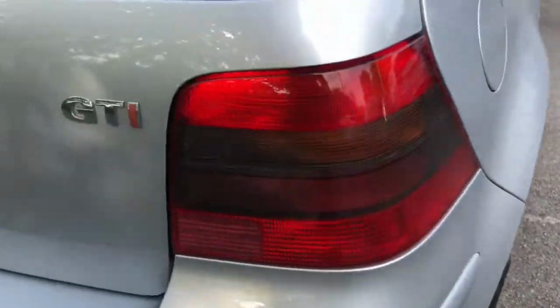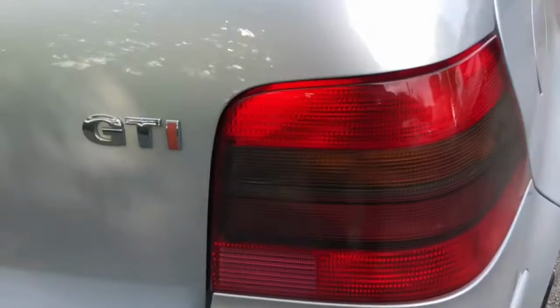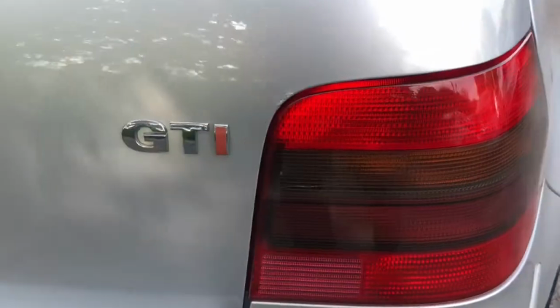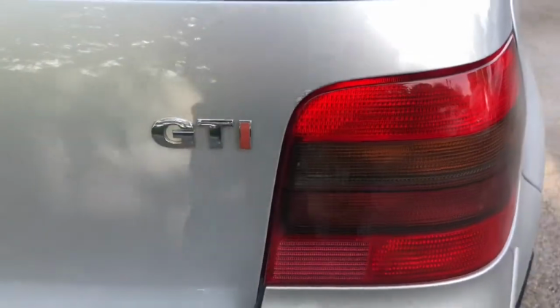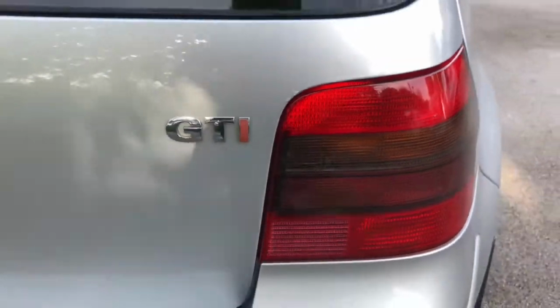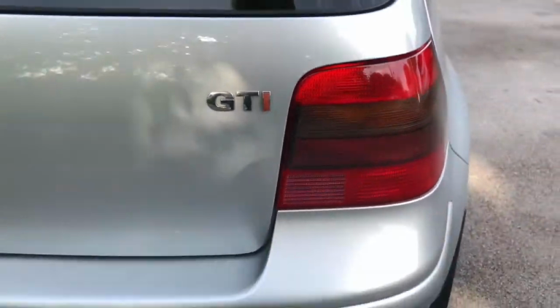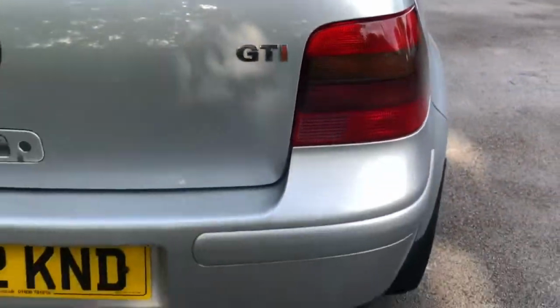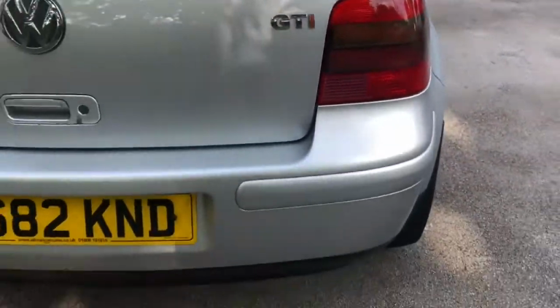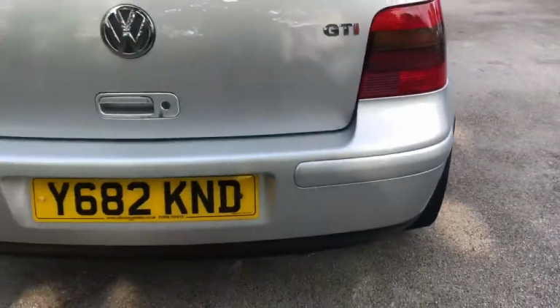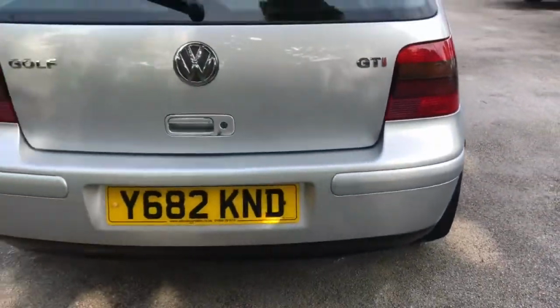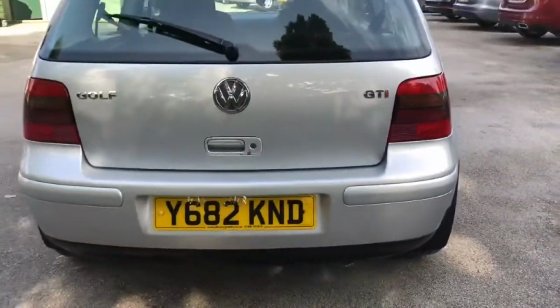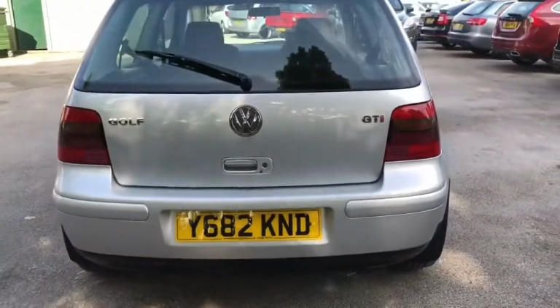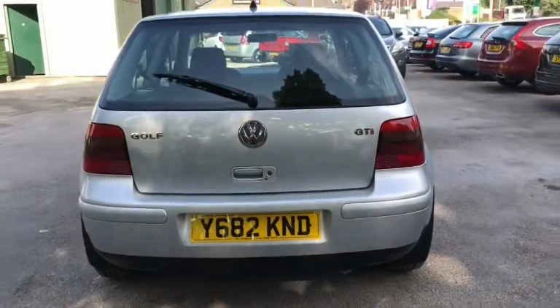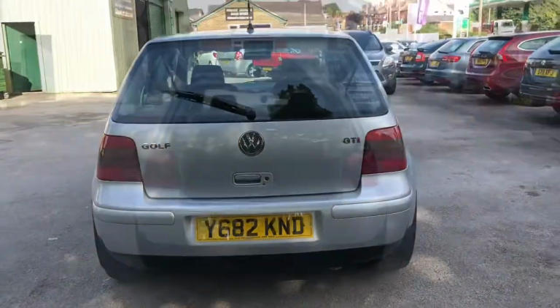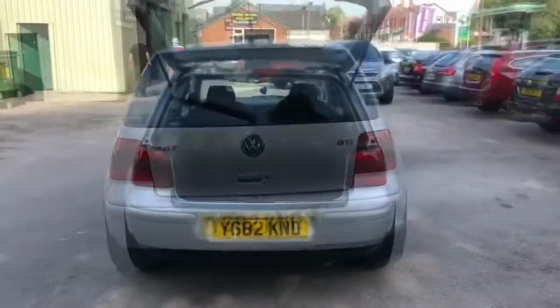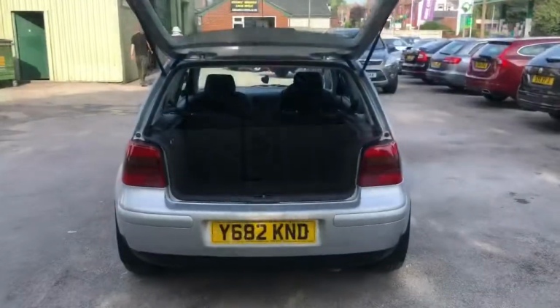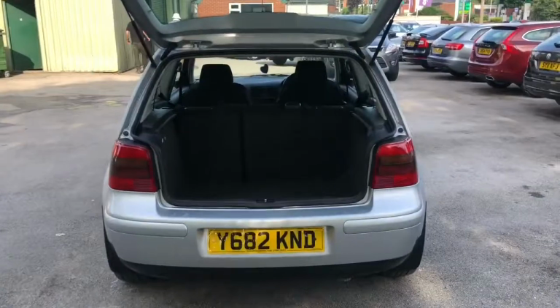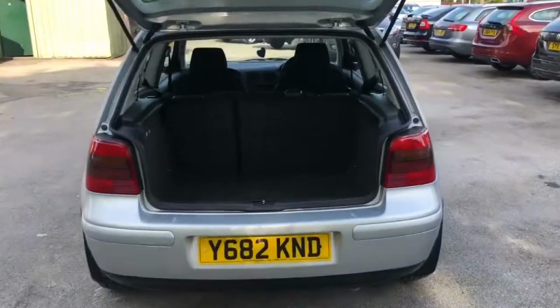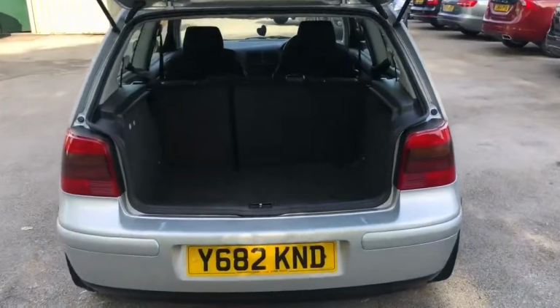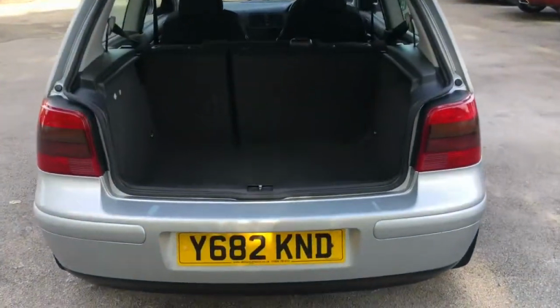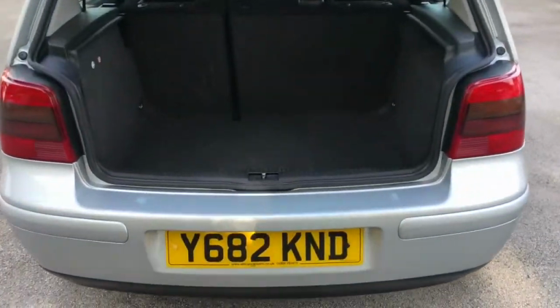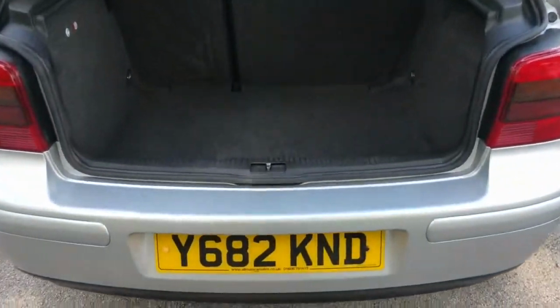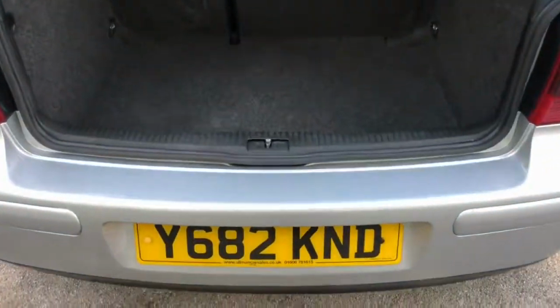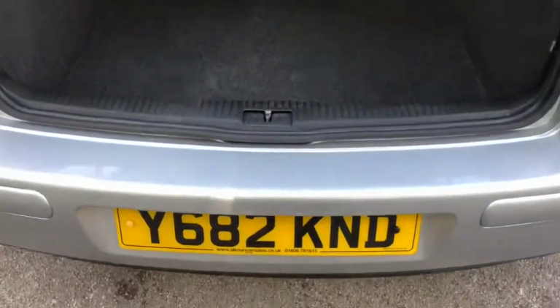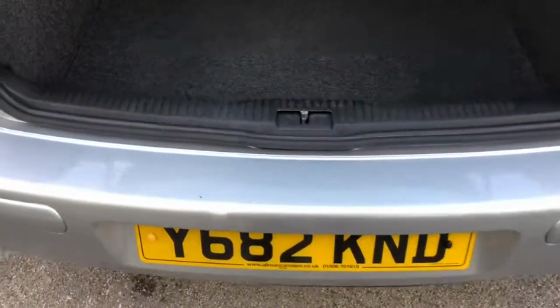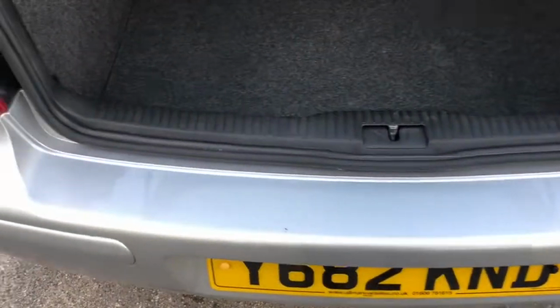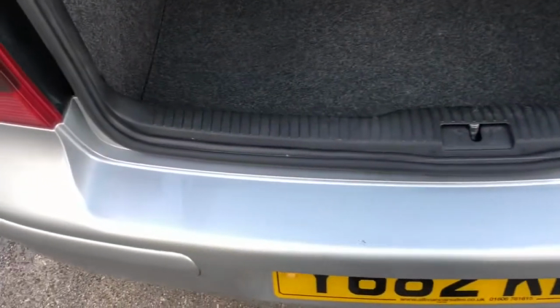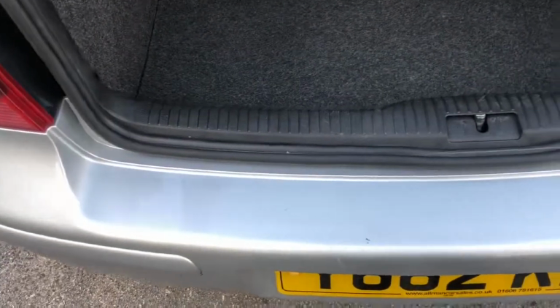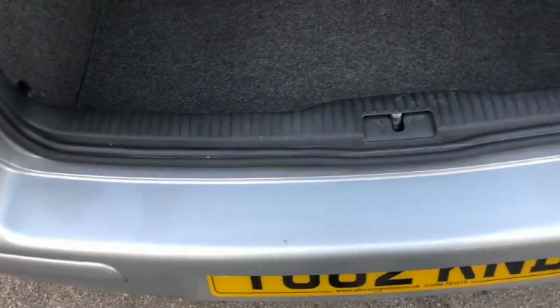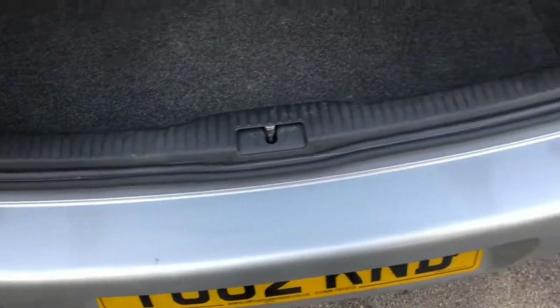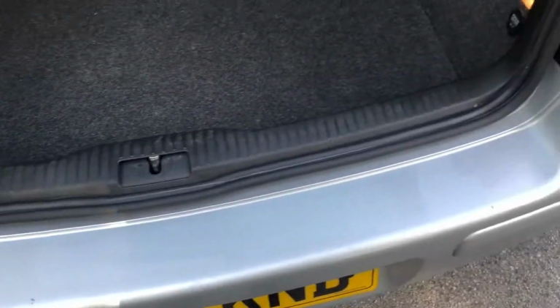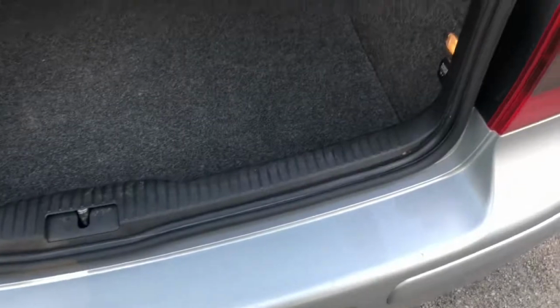GTI badge on the tailgate there. Always practical, the Mark IV Golf, giving plenty of boot space. You can see there are no marks on the rear bumper from loading.